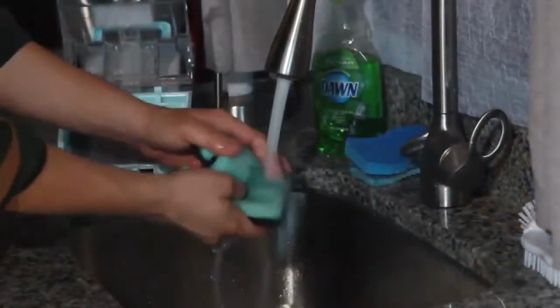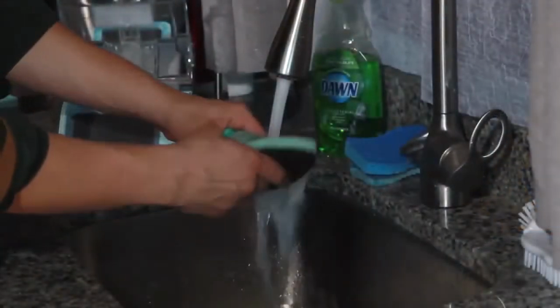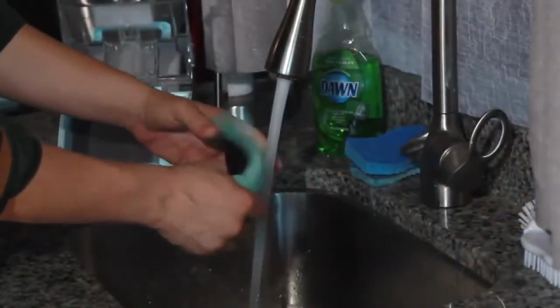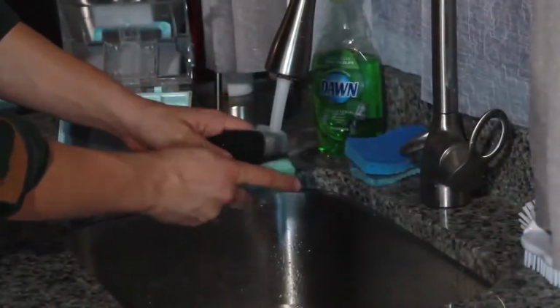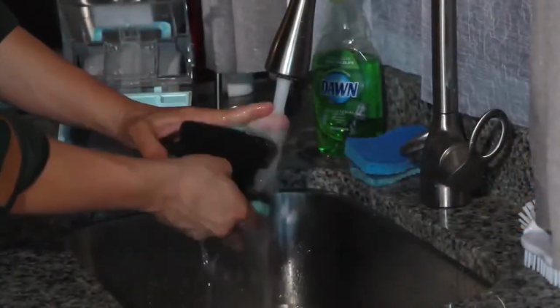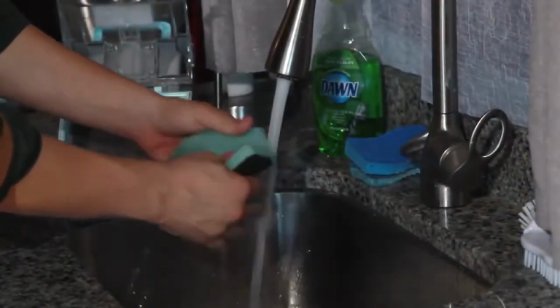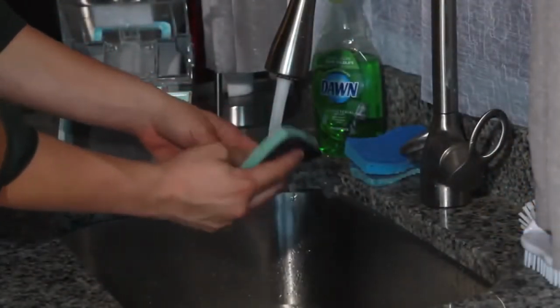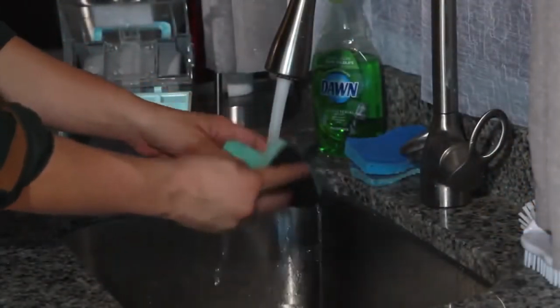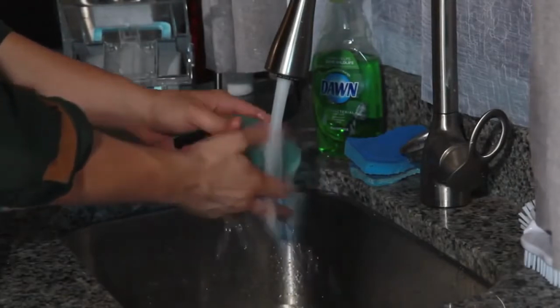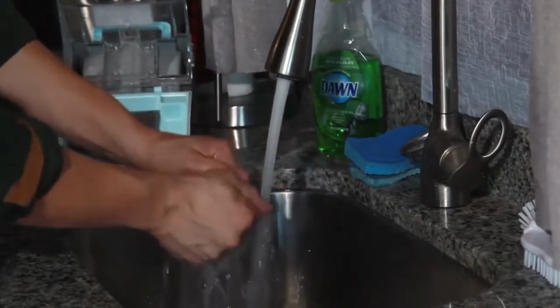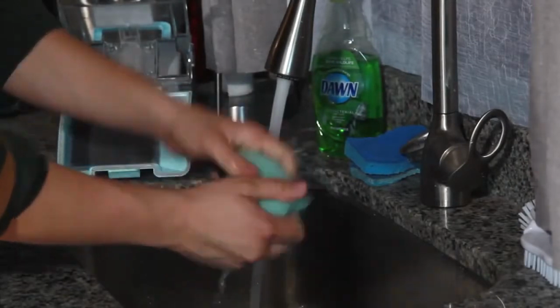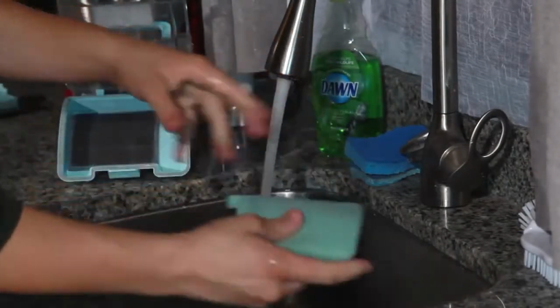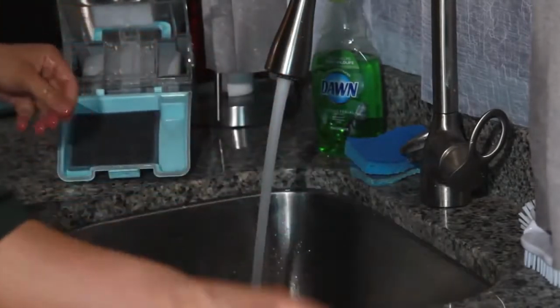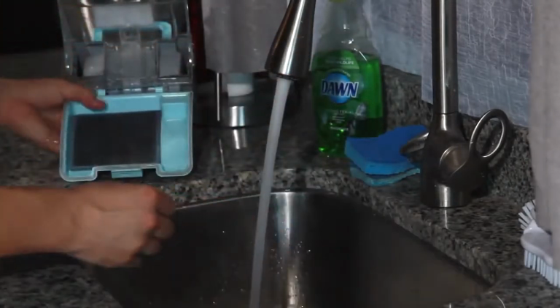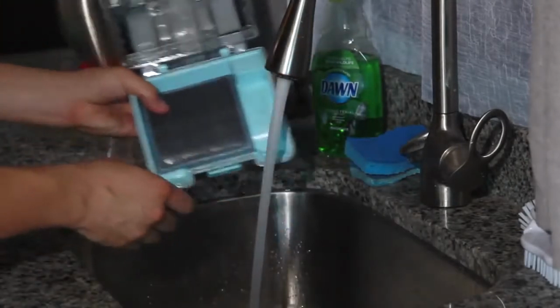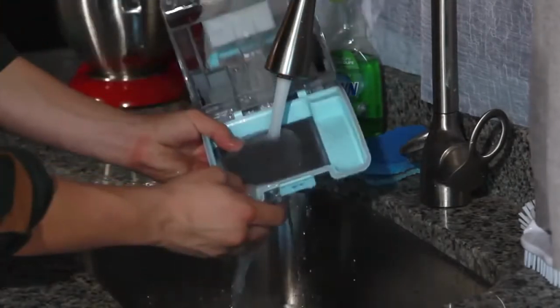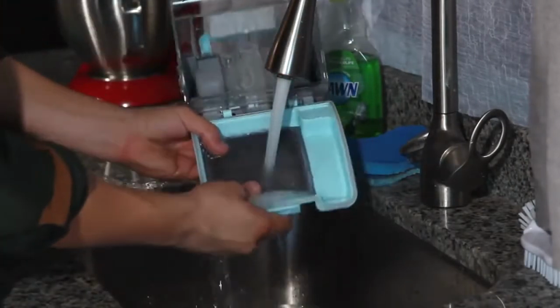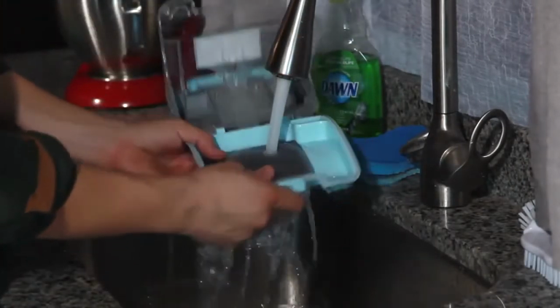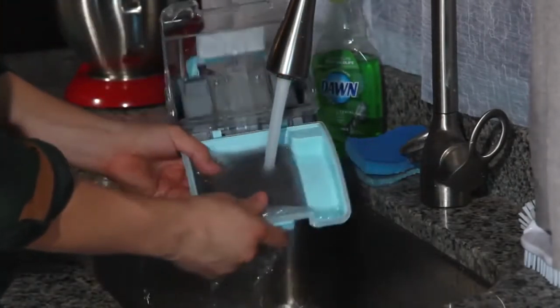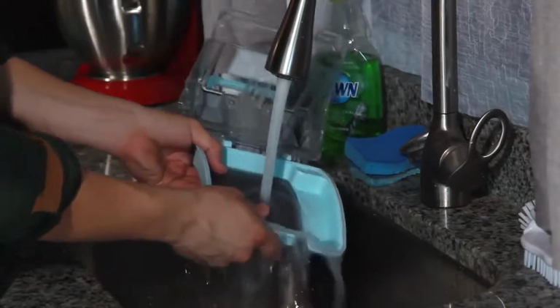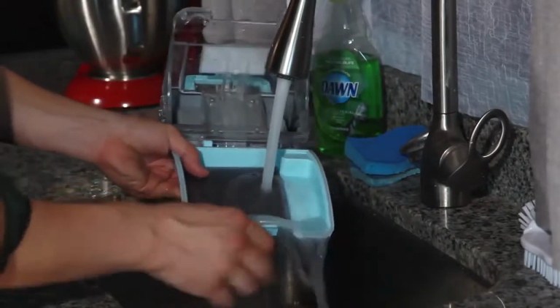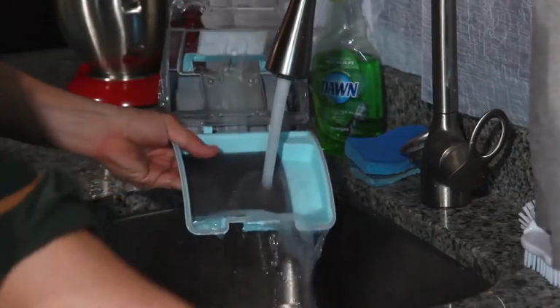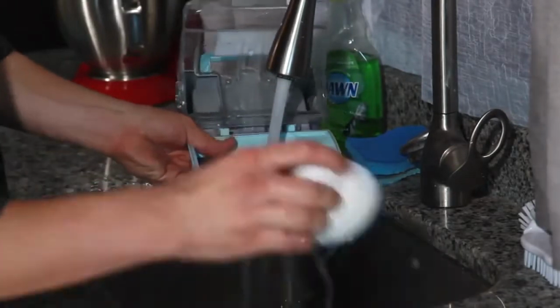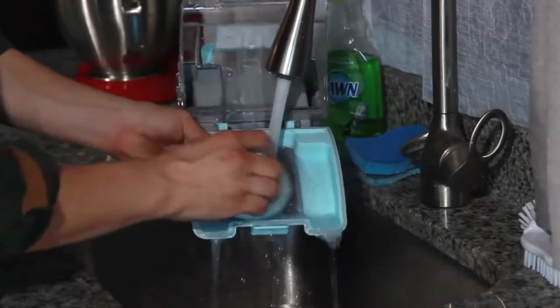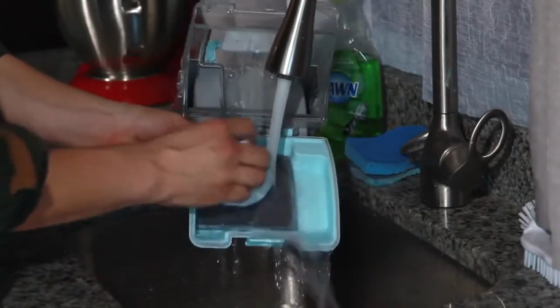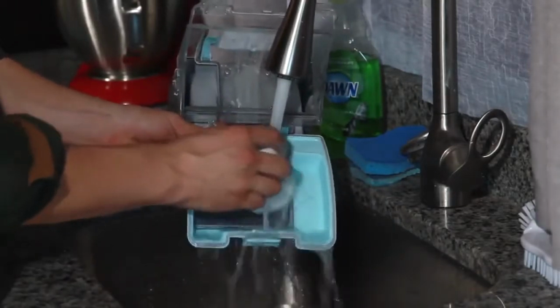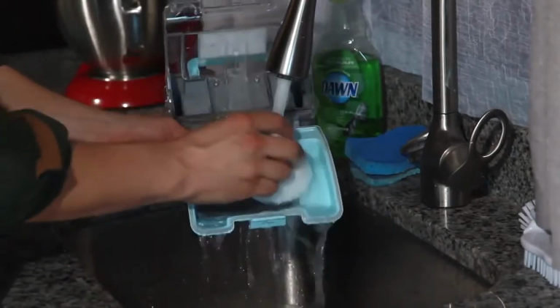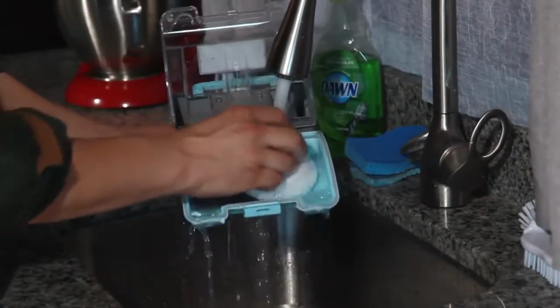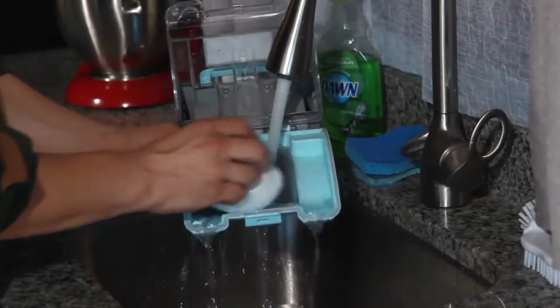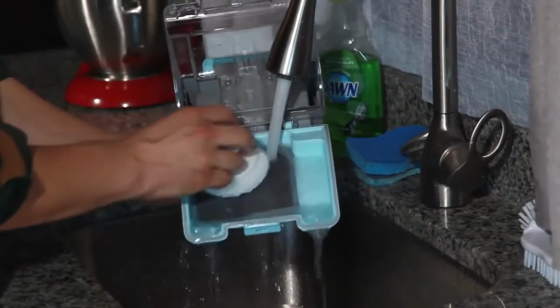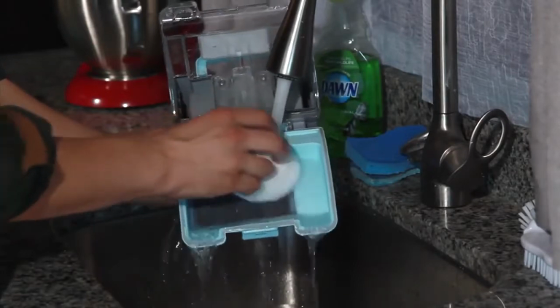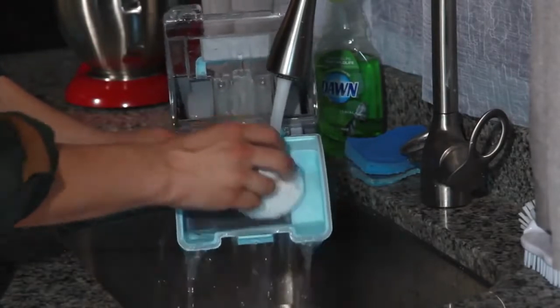Rinse the foam filter and frame with clean water. In order to clean thoroughly, use a soft cleaning brush to loosen any stubborn debris from the filter frame. After thoroughly rinsing, squeeze out any excess water and let the filter dry completely.